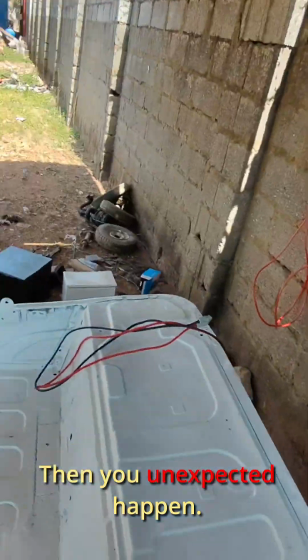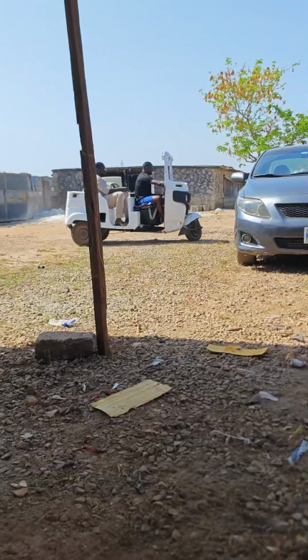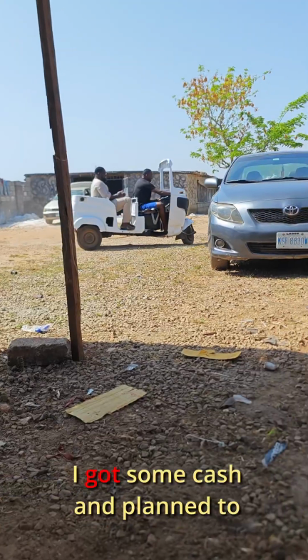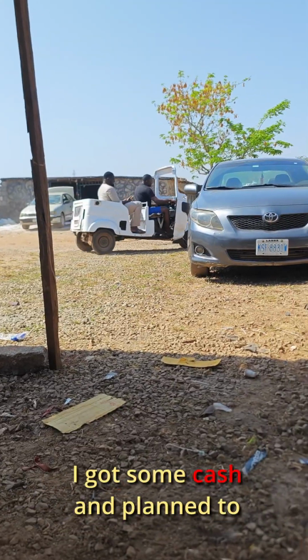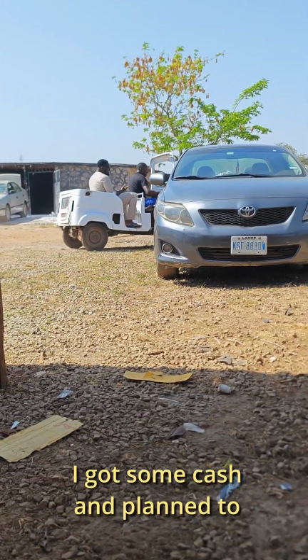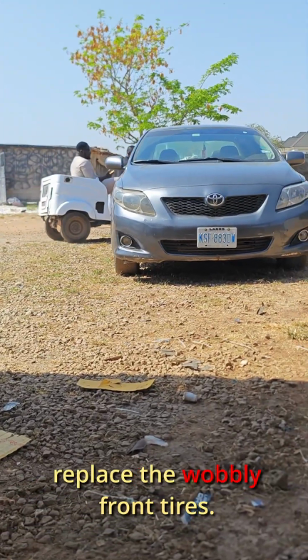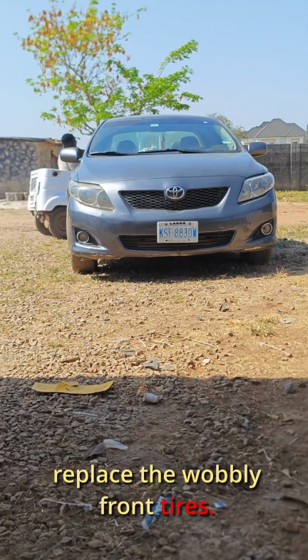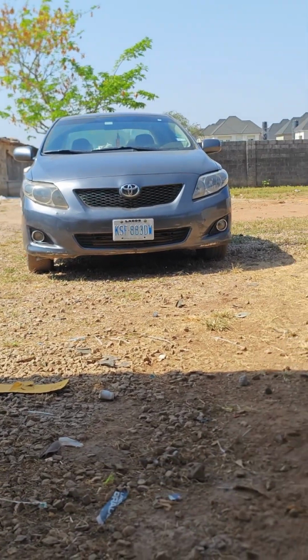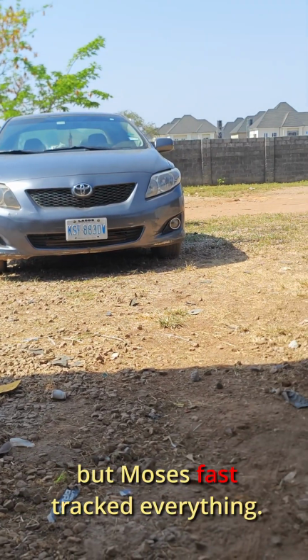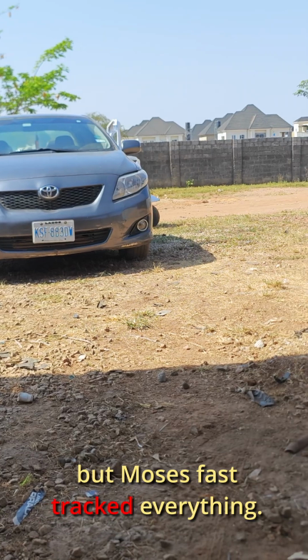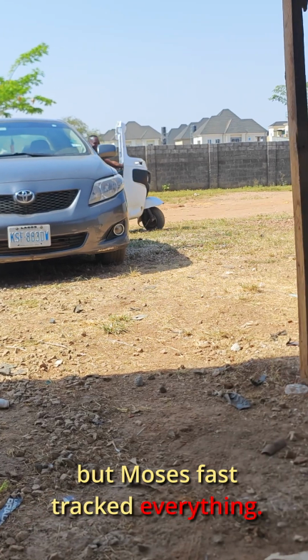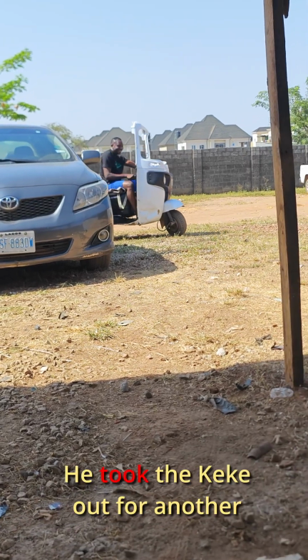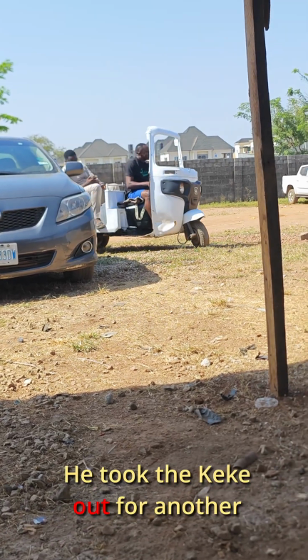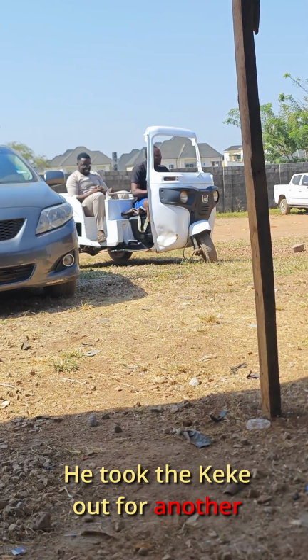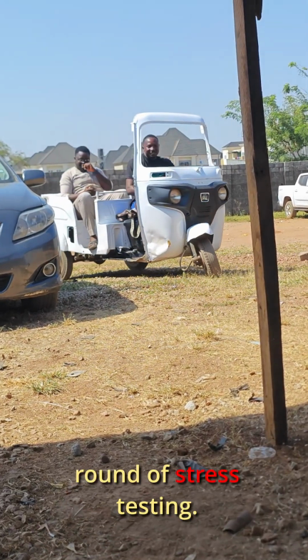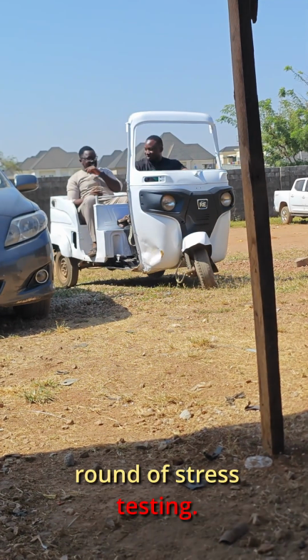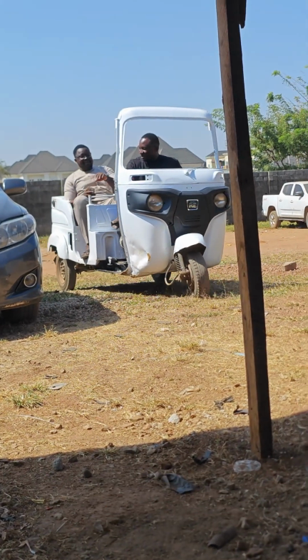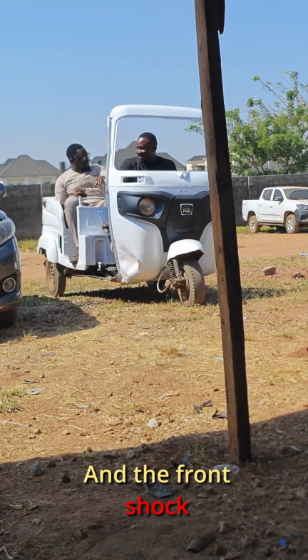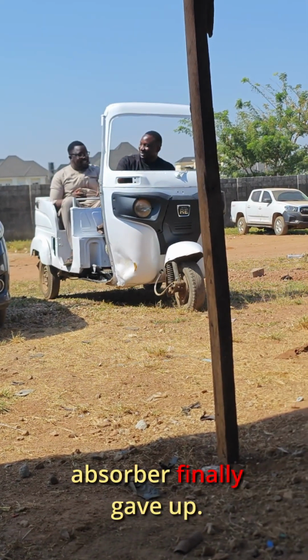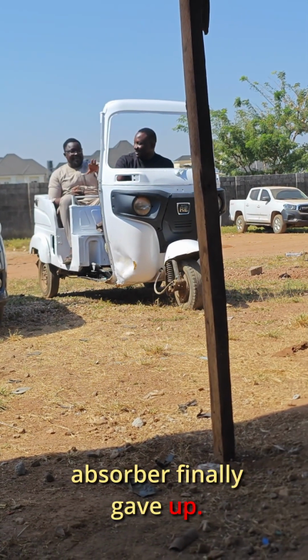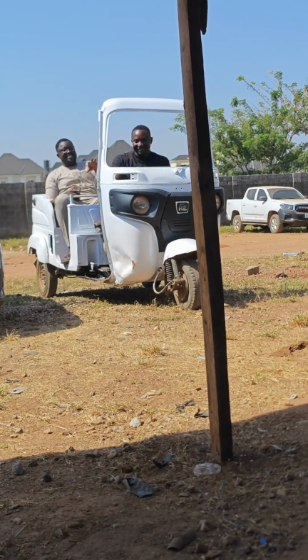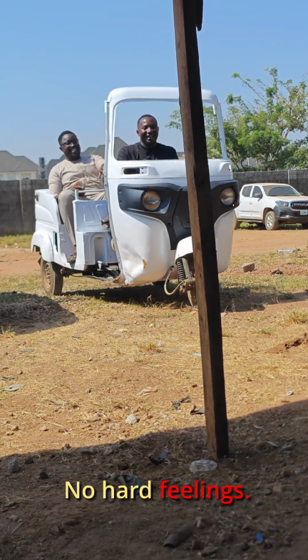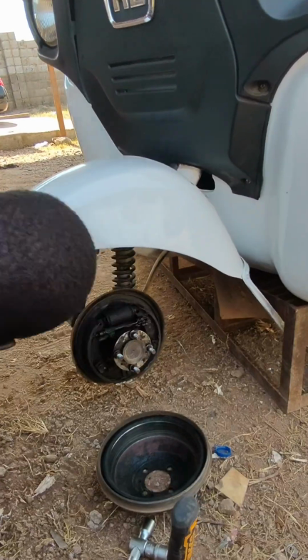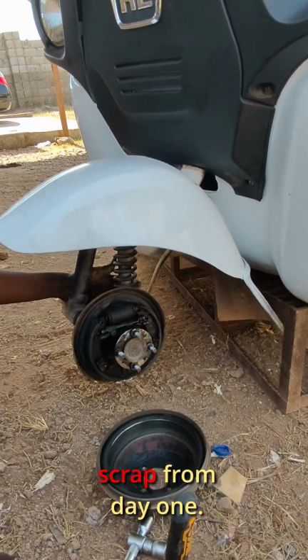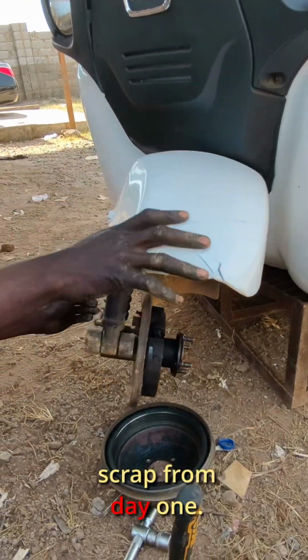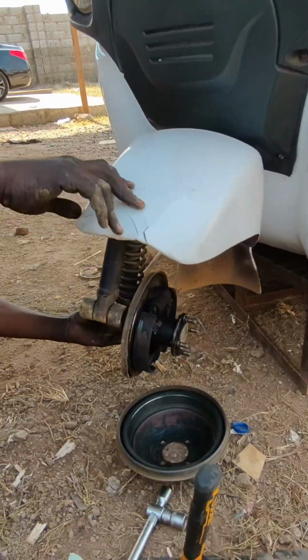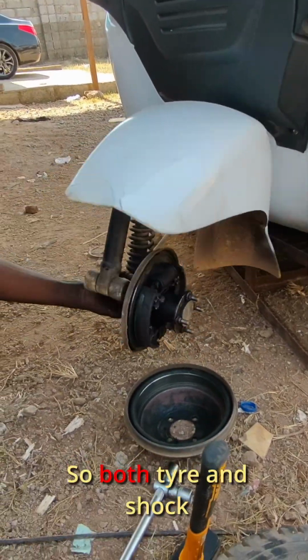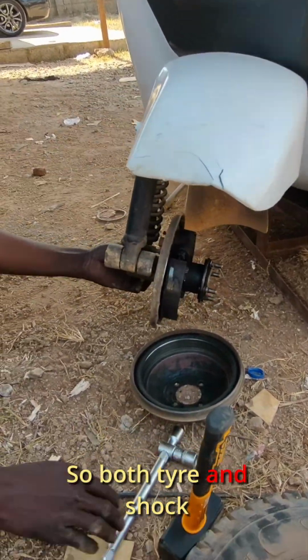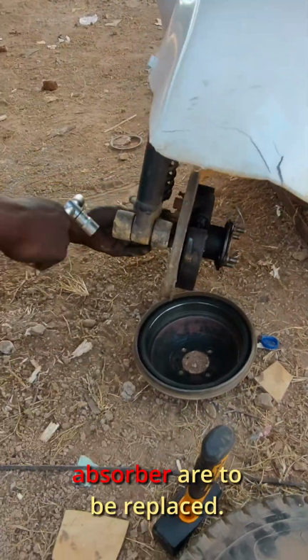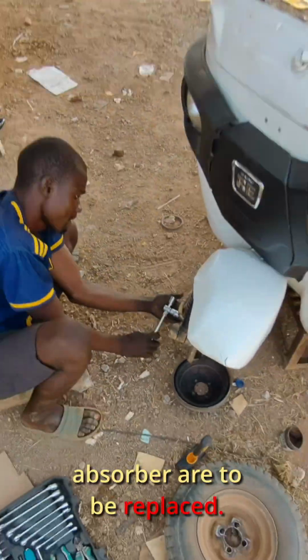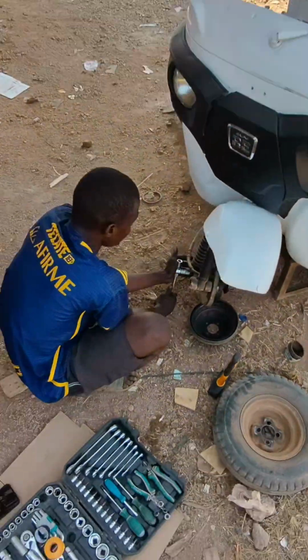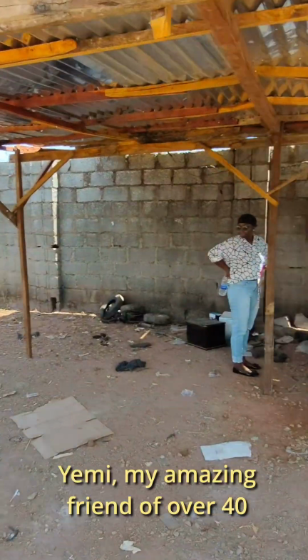Then the unexpected happened. I'd gotten some cash and planned to replace the wobbly front tires, but Moses fast-tracked everything — he took the keke out for another round of stress testing and the front shock absorber finally gave up. No hard feelings, the shocks were scraped from day one, so both the tire and shock absorber had to be replaced.